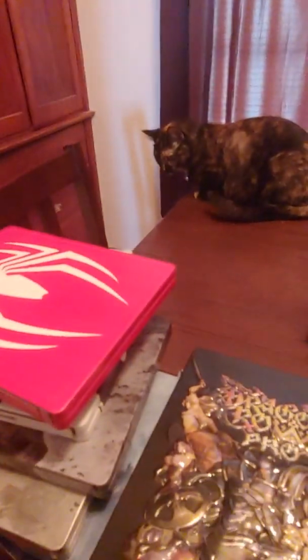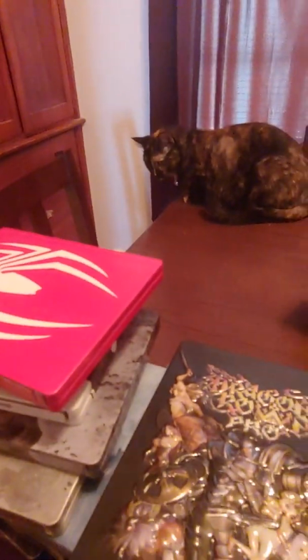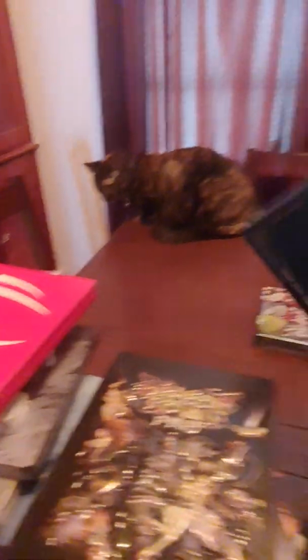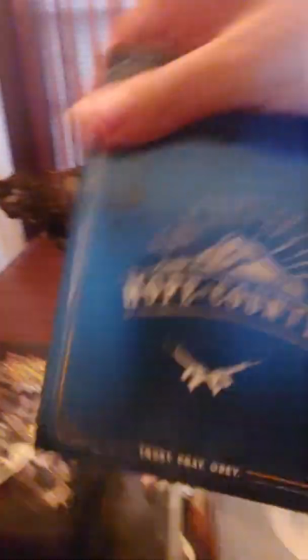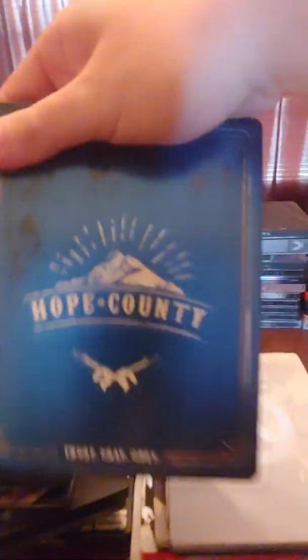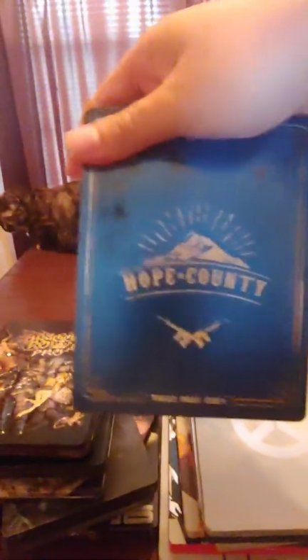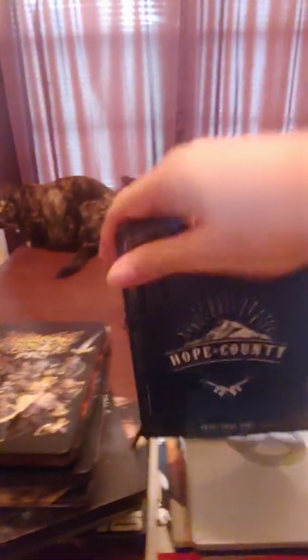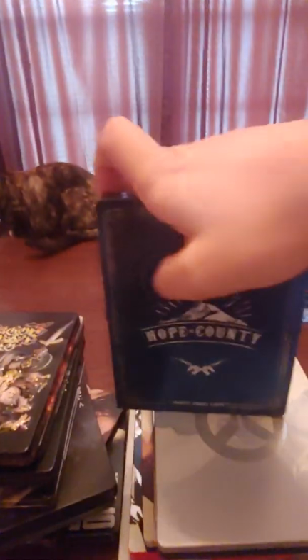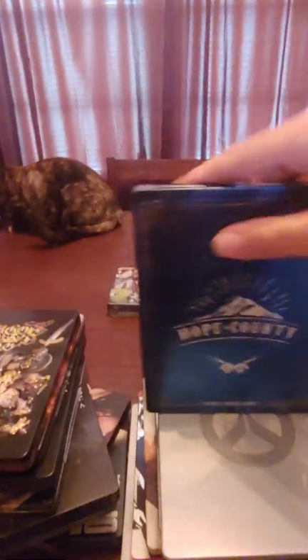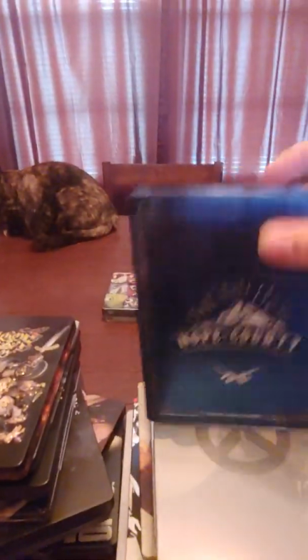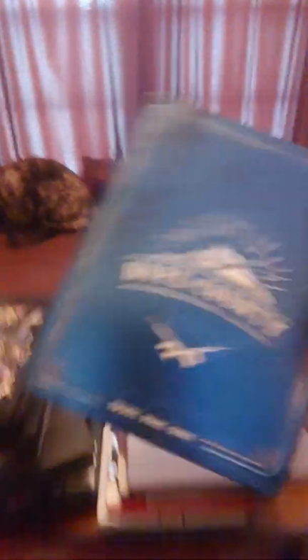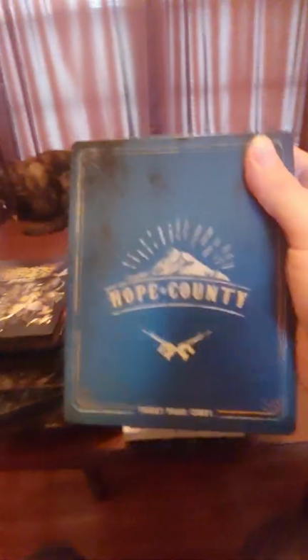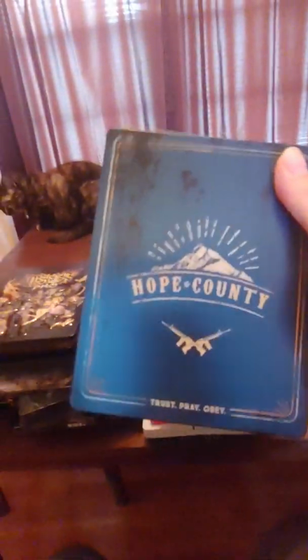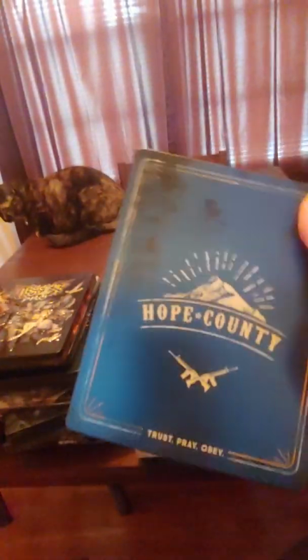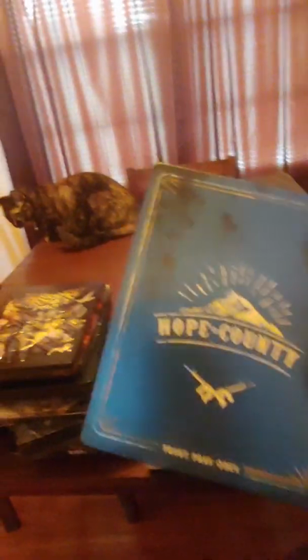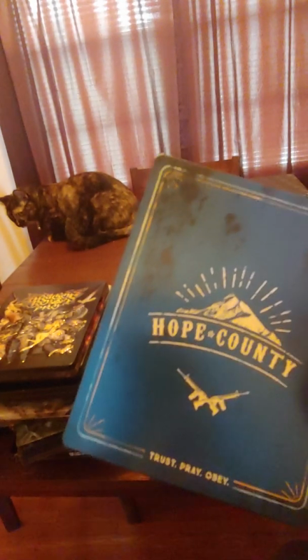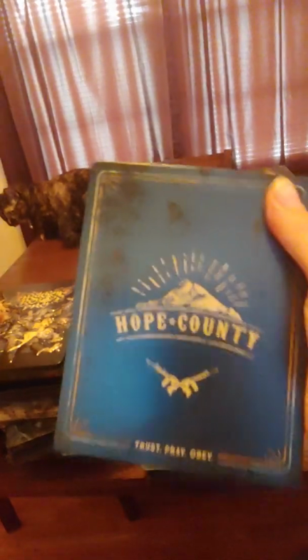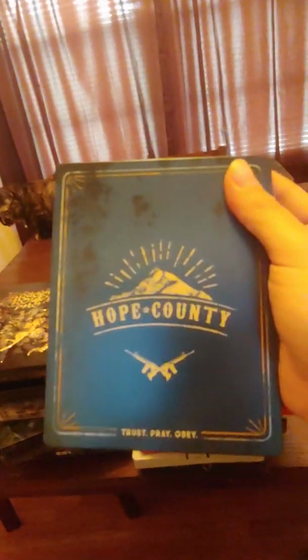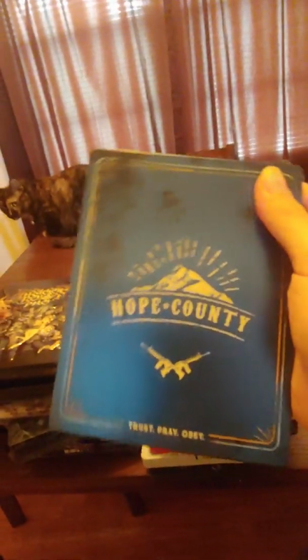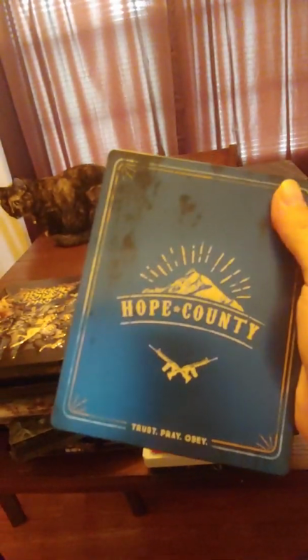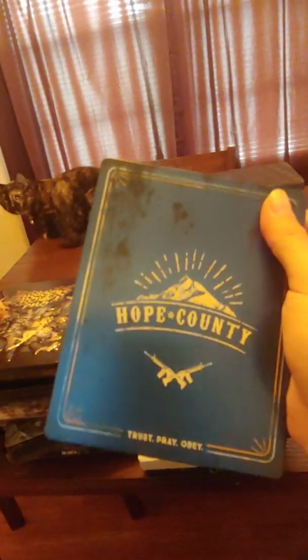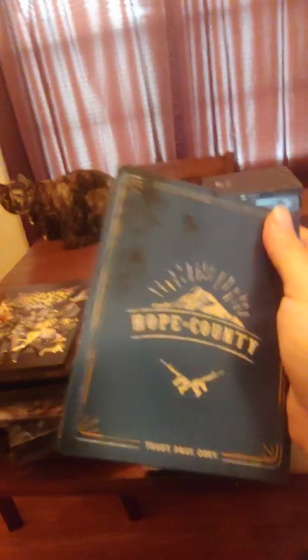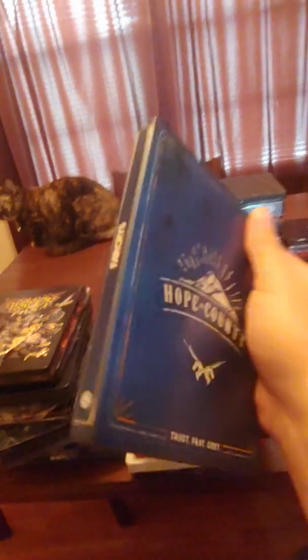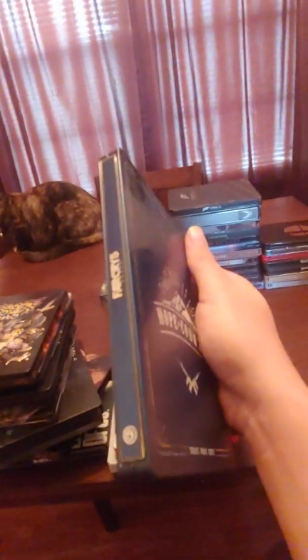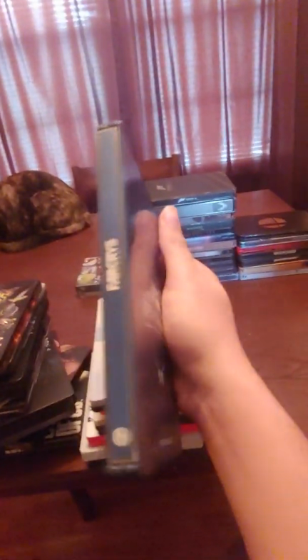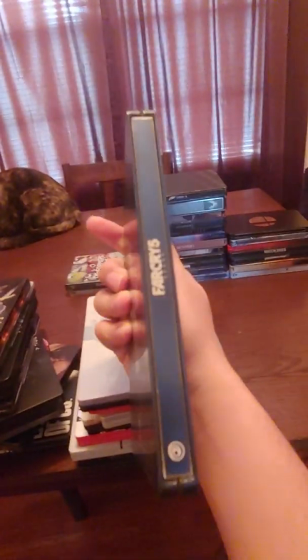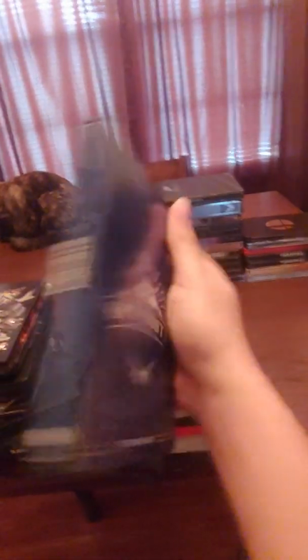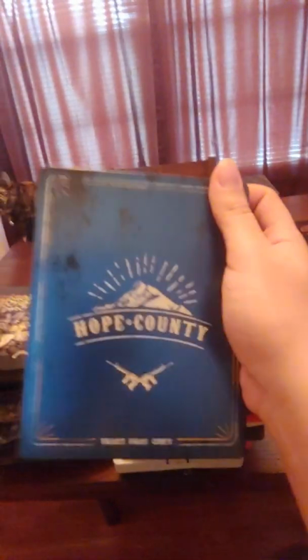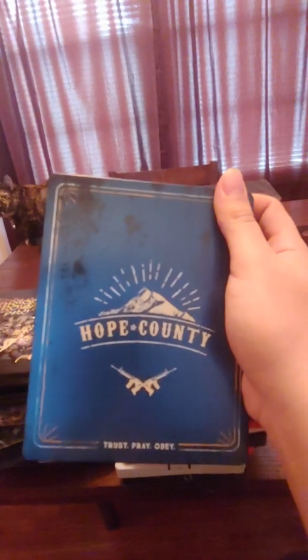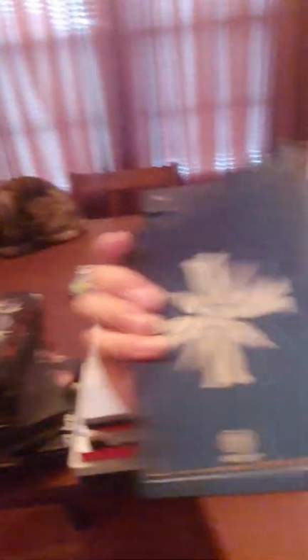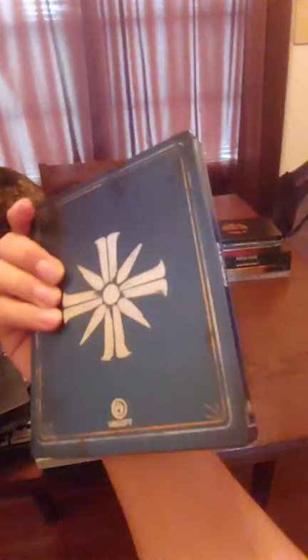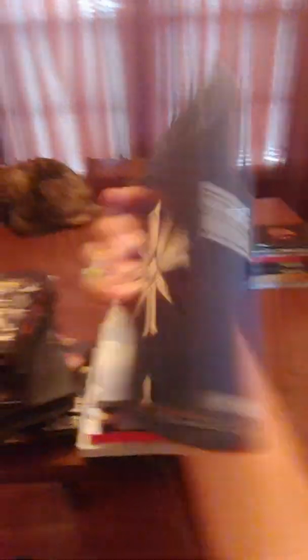Far Cry 5 — this one's one of my favorites too. They have like three or four variations of the steelbook for this game, but I like this one the best — the Hope County one. It's pretty sweet.